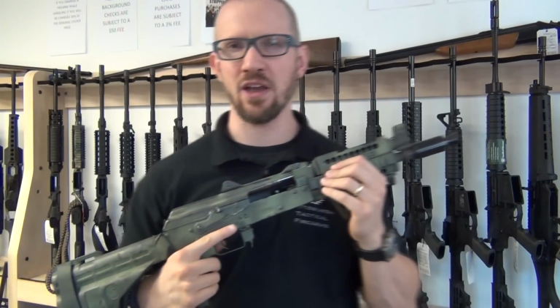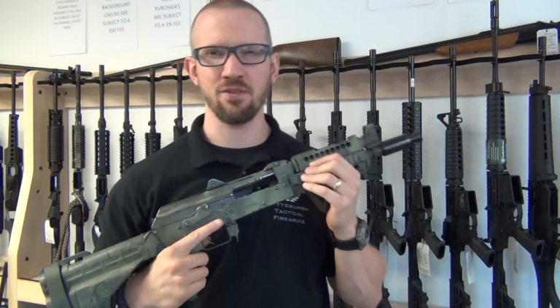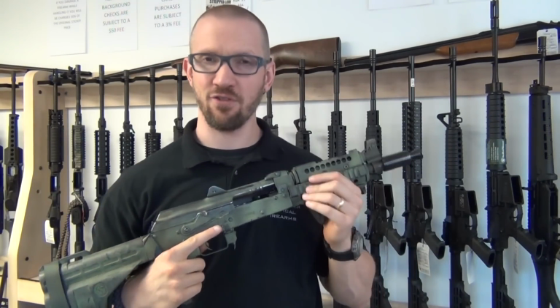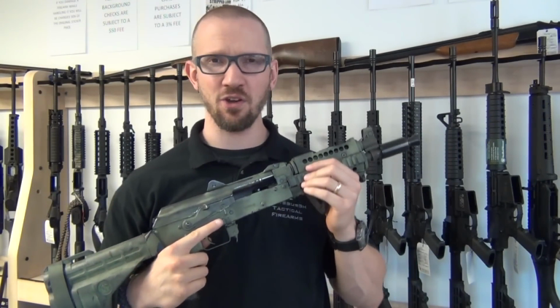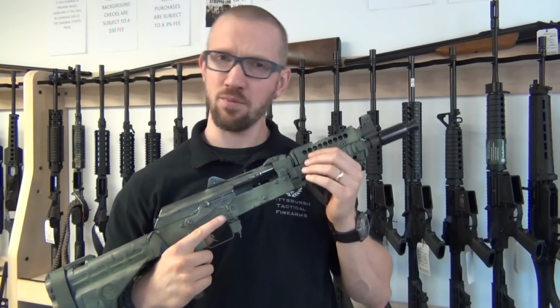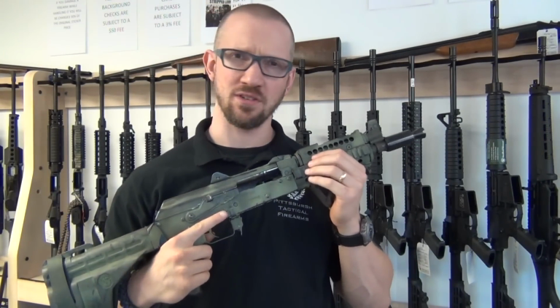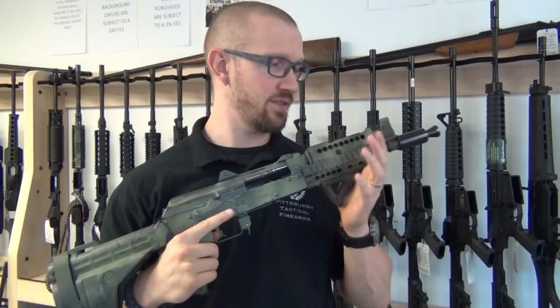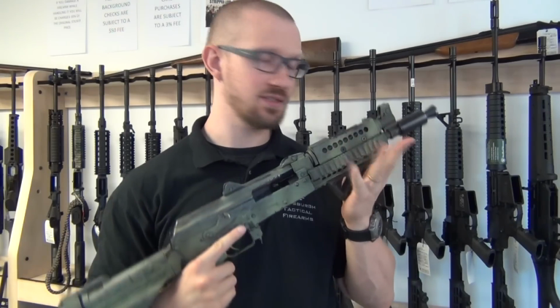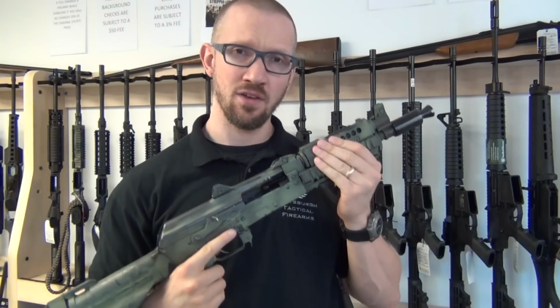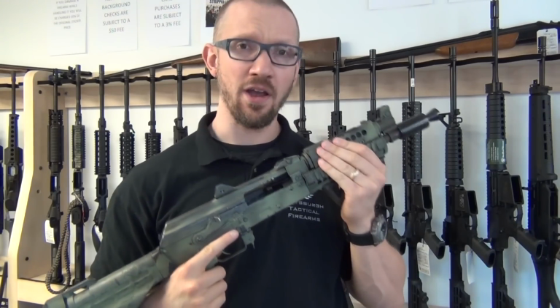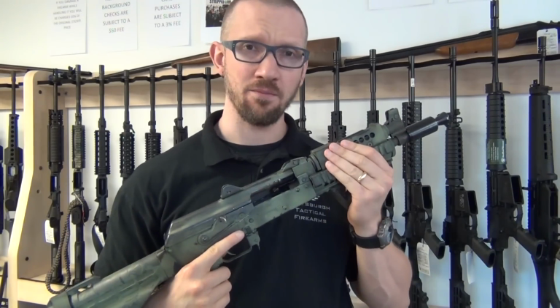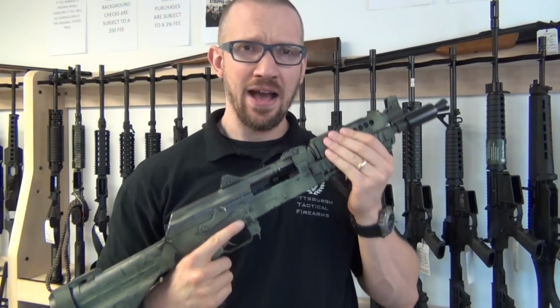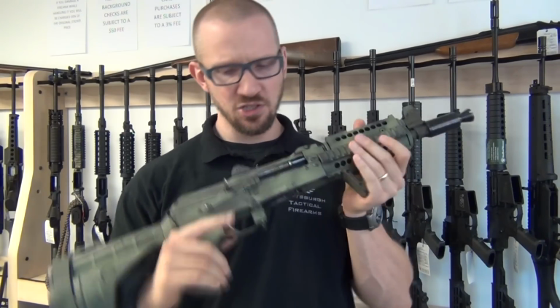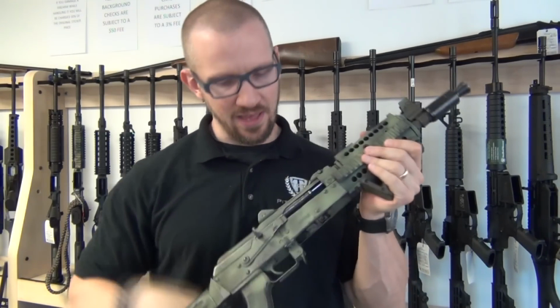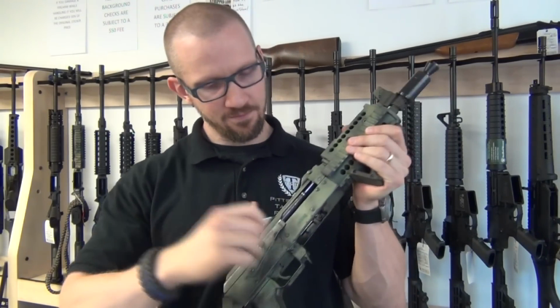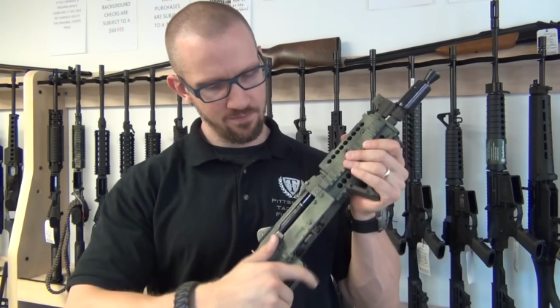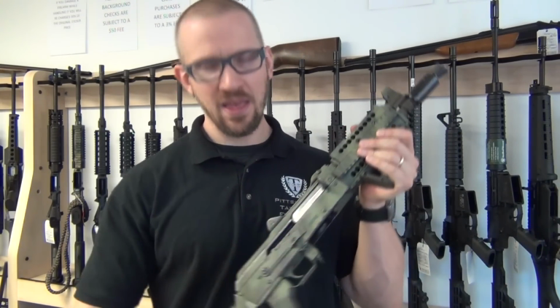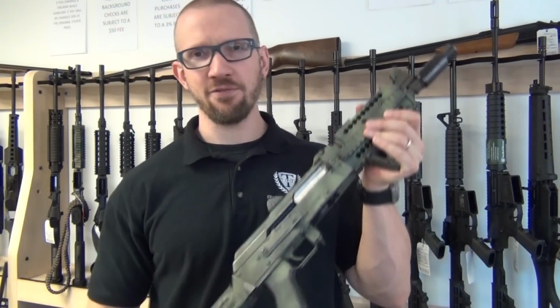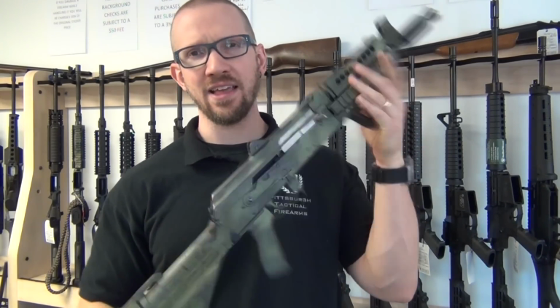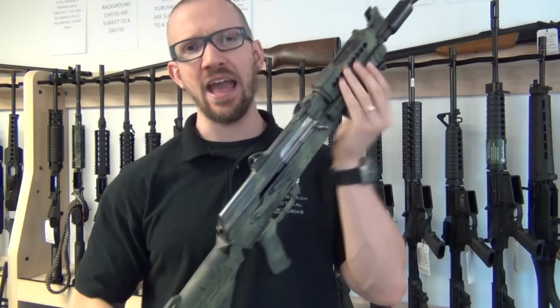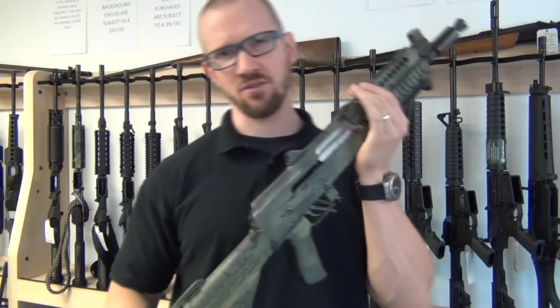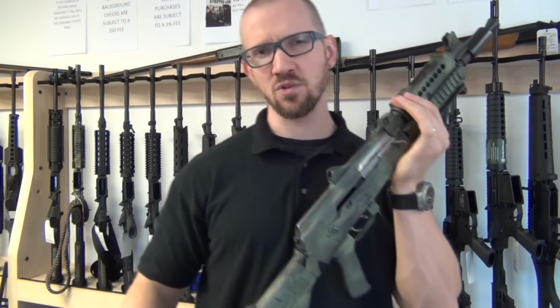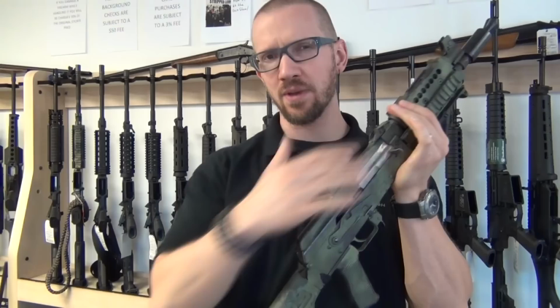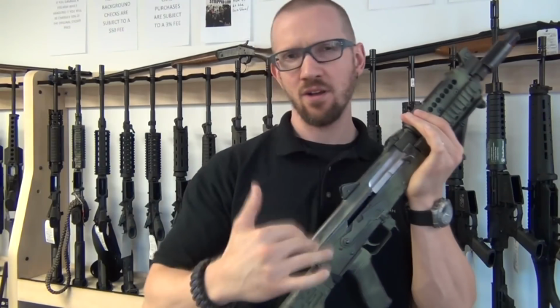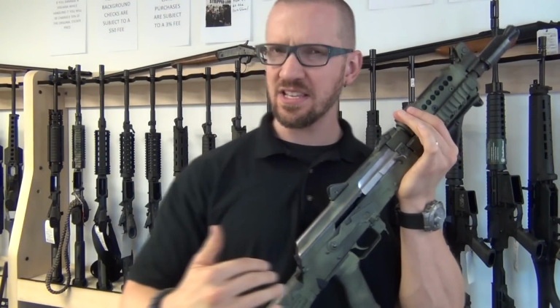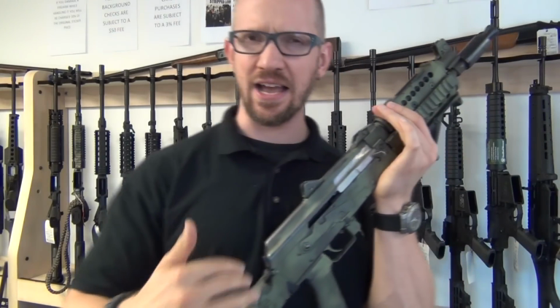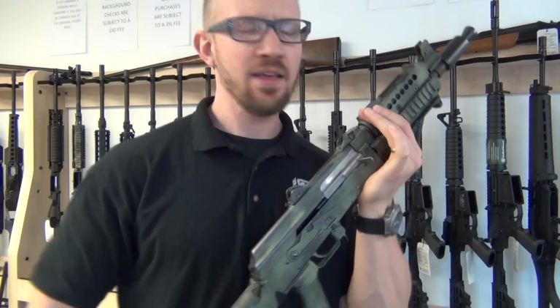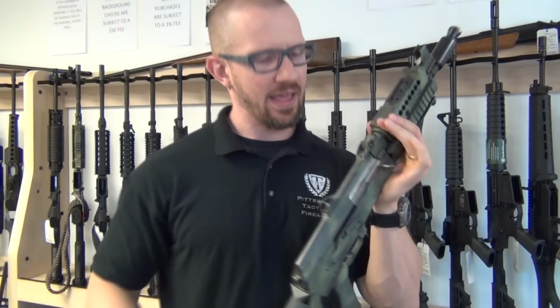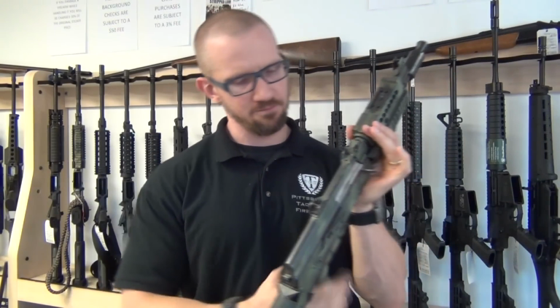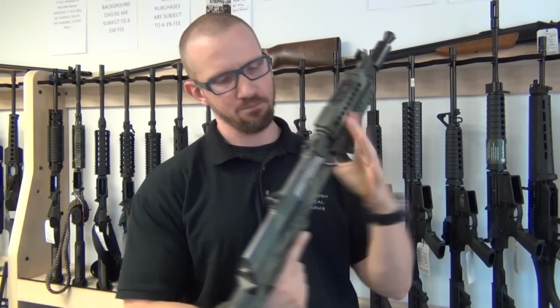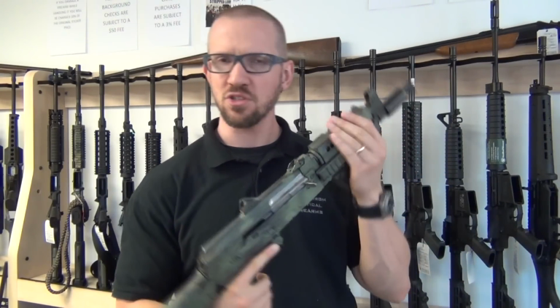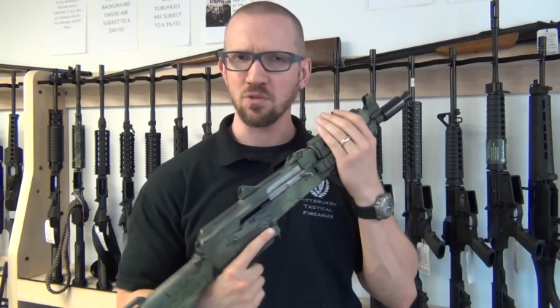If you guys remember the very first video I ever posted on this firearm, I mentioned that I felt like the action was a little bit on the sticky side, but it was still usable.